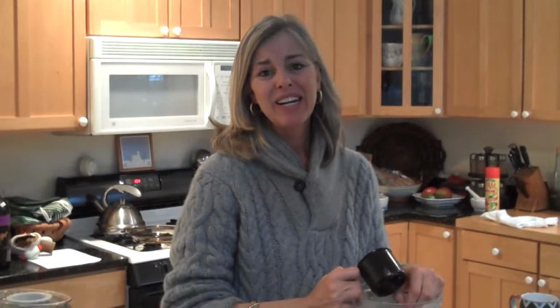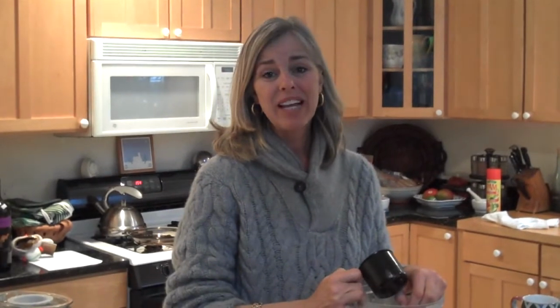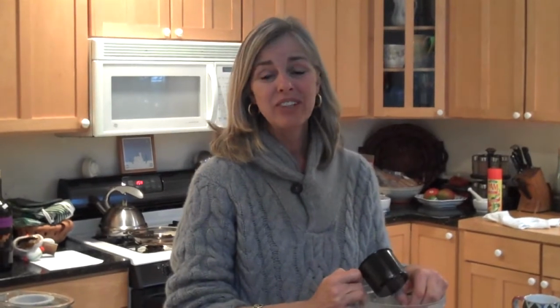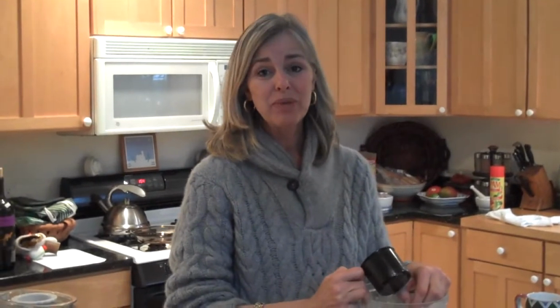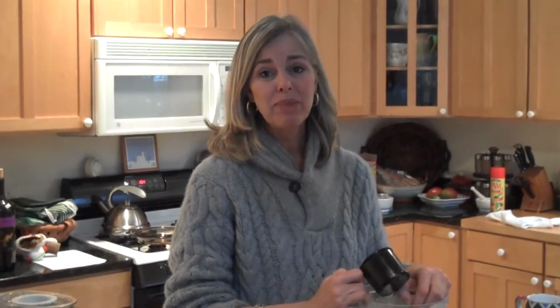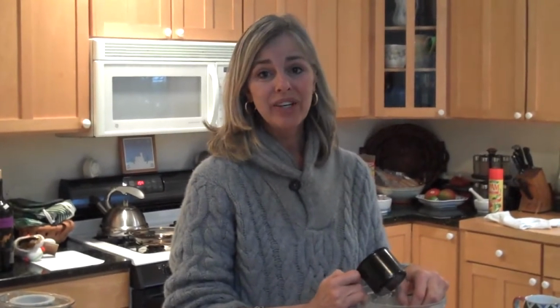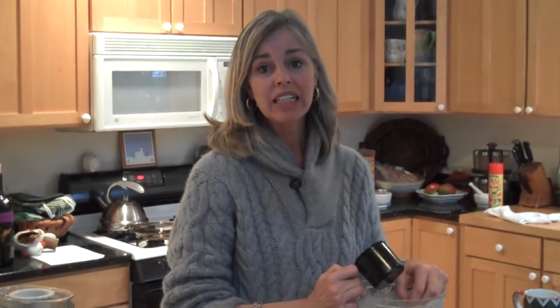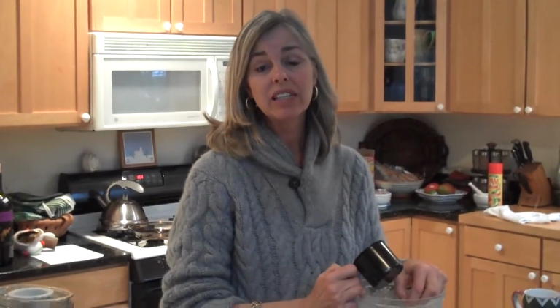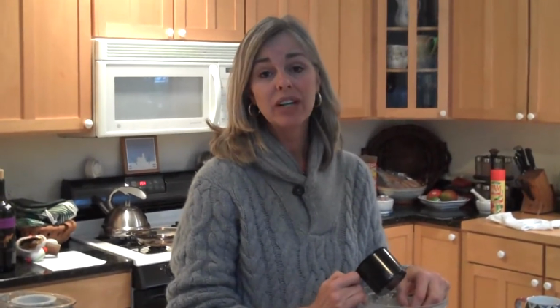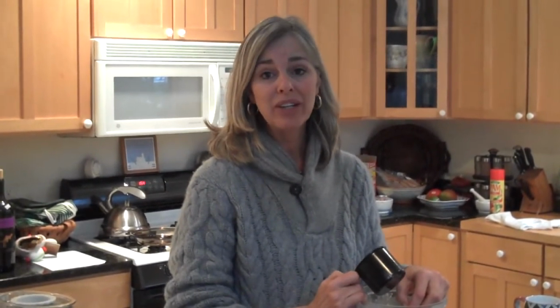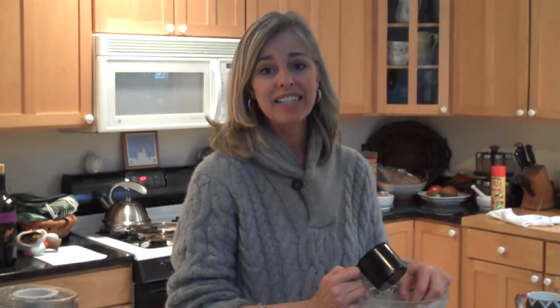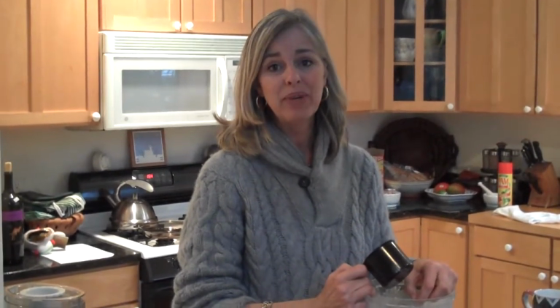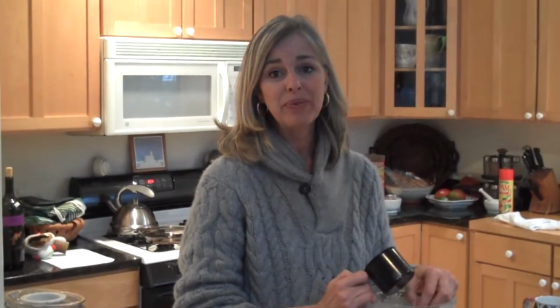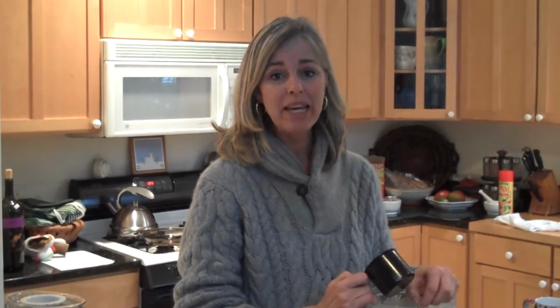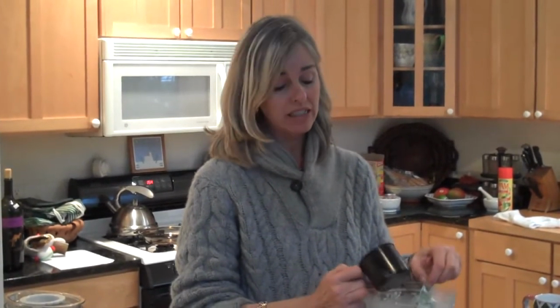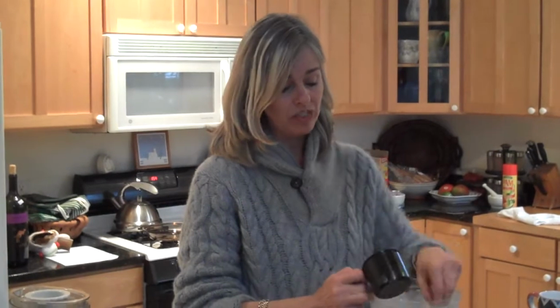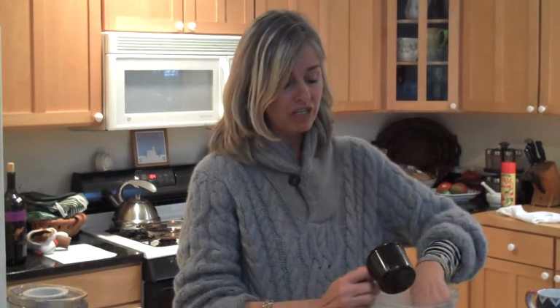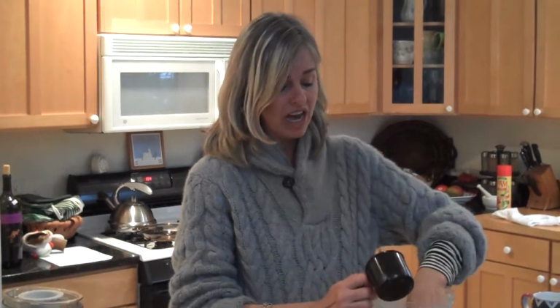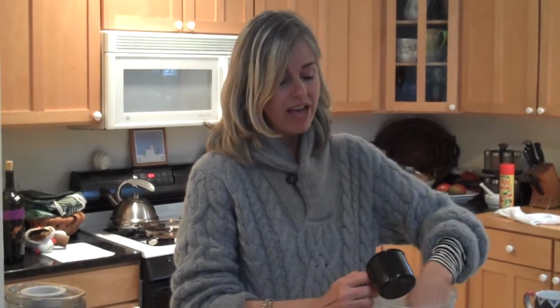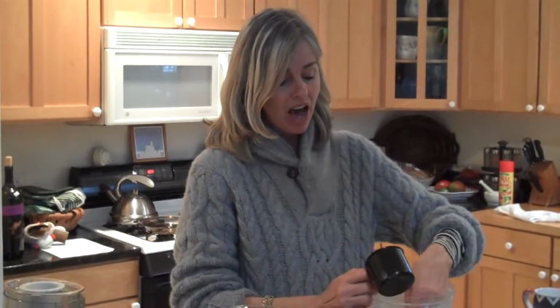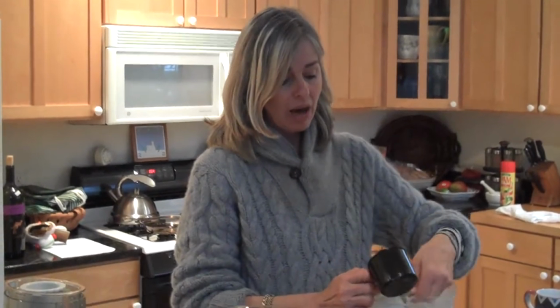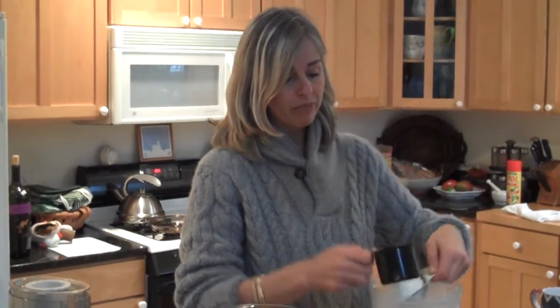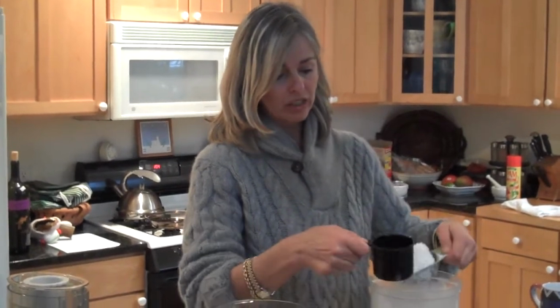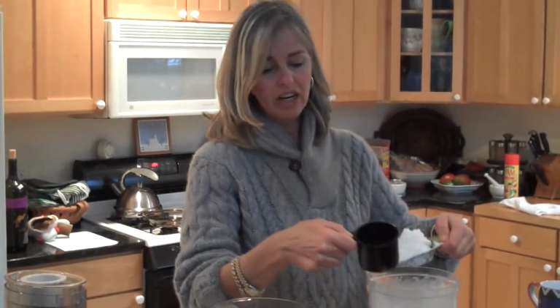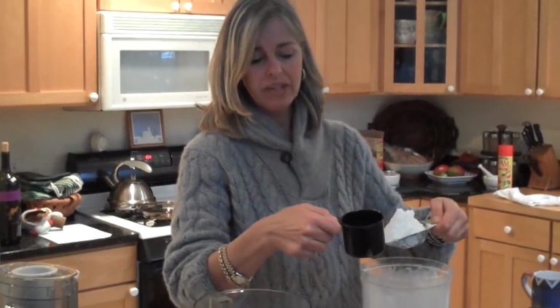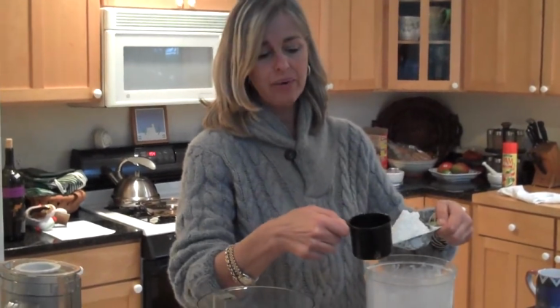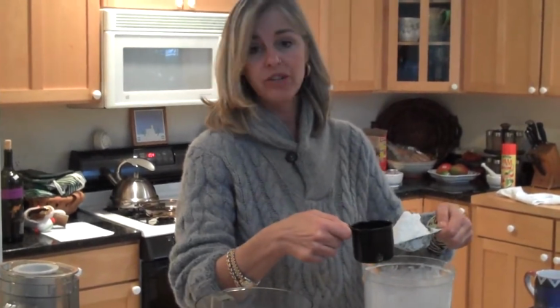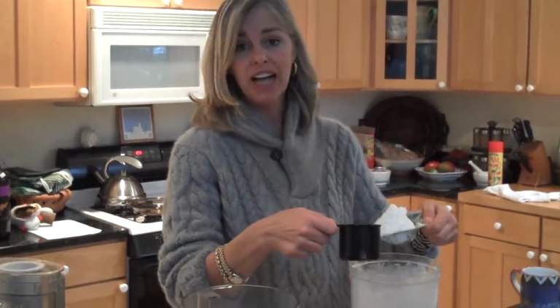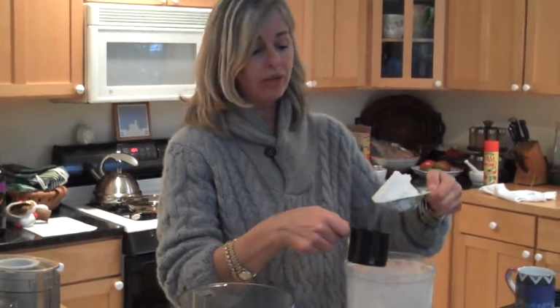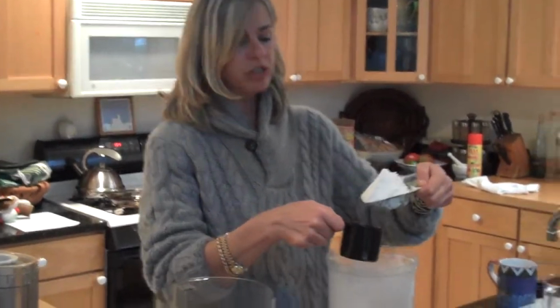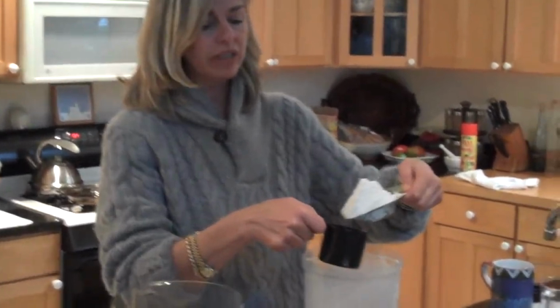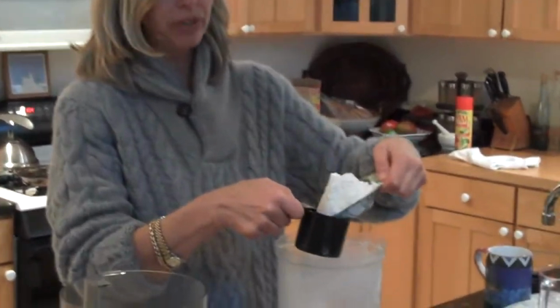Mariel's been having a little trouble with her pie crust lately, so I thought it'd be a good idea if we went through the basics just one time. And we're going to start with how we measure the flour, which is really important.